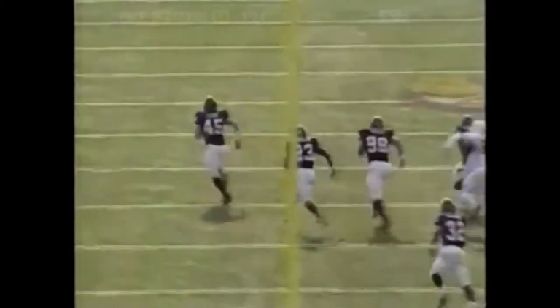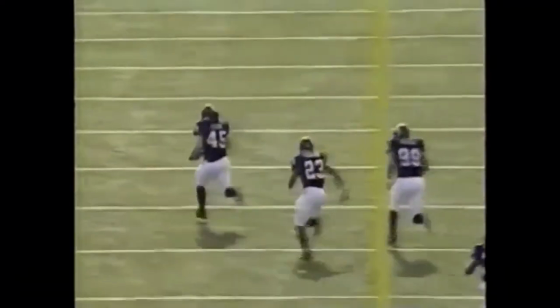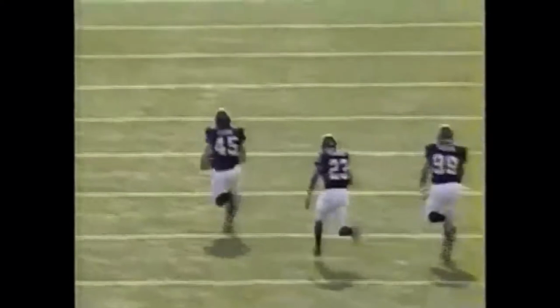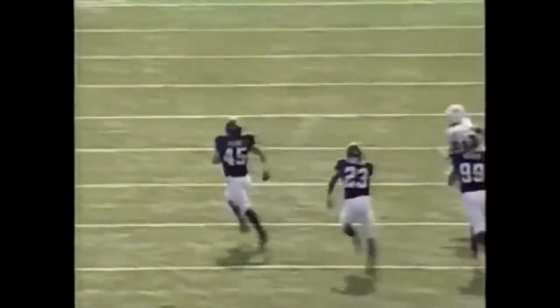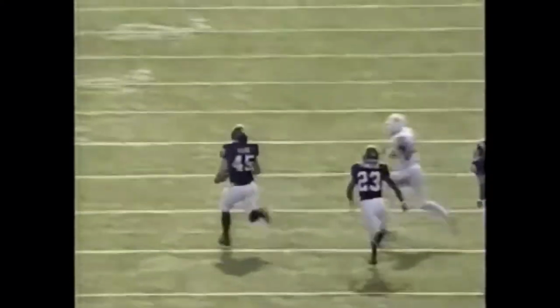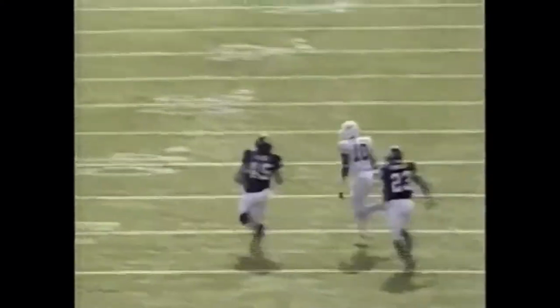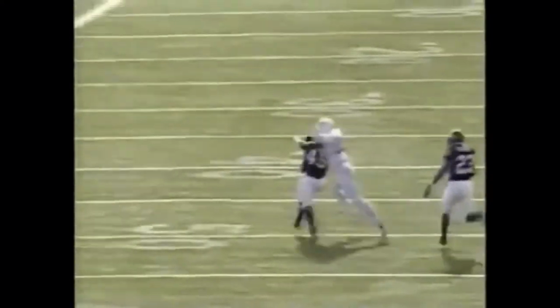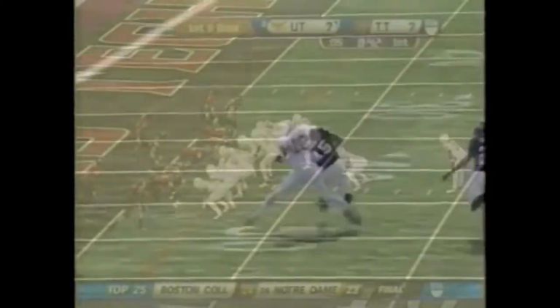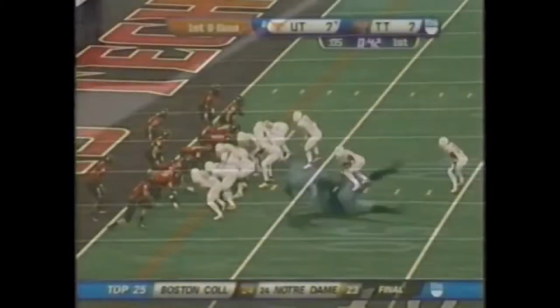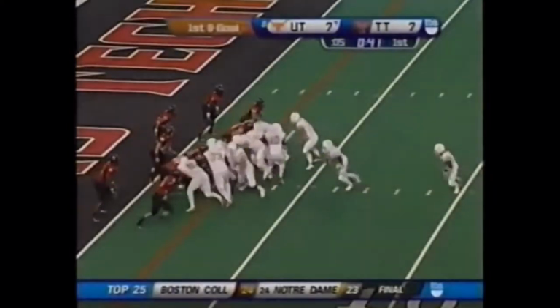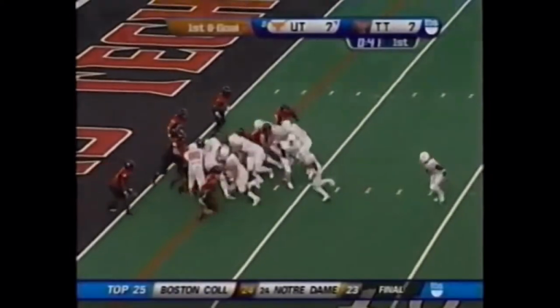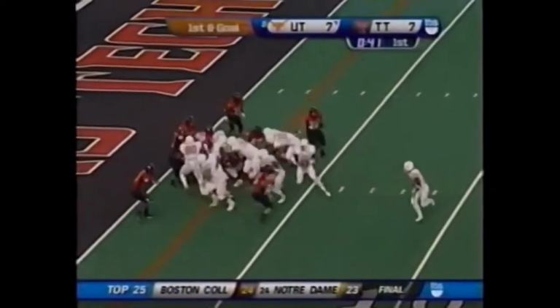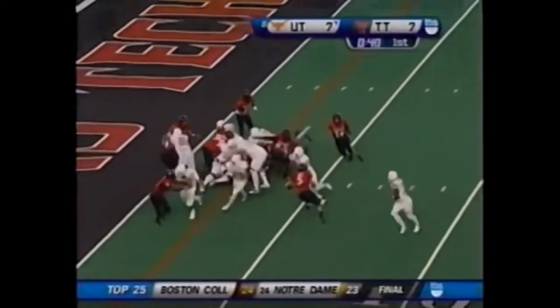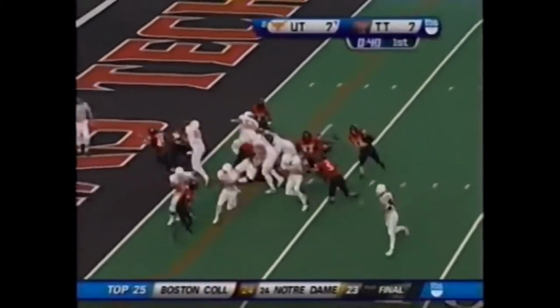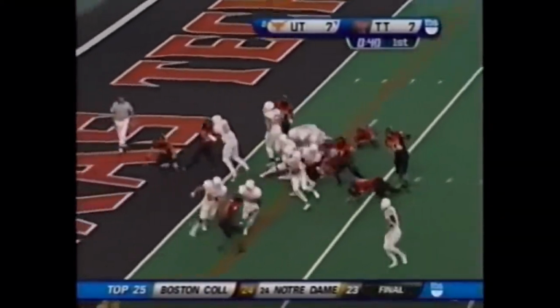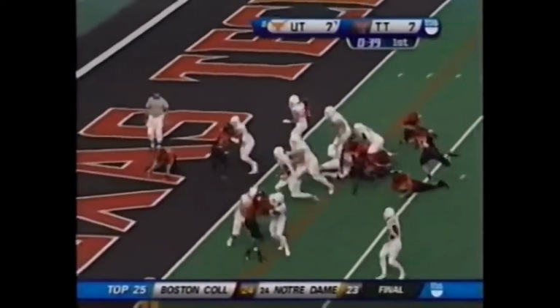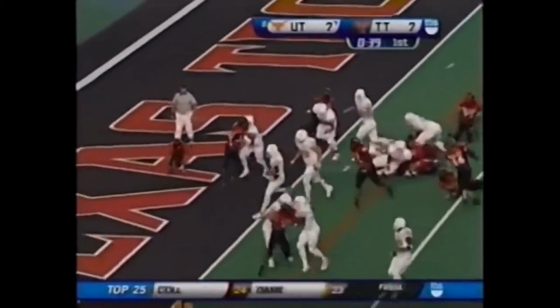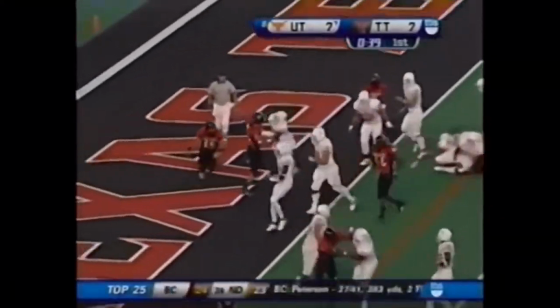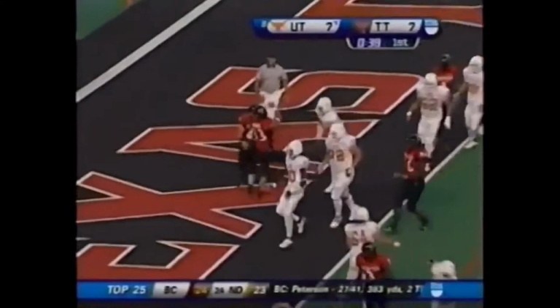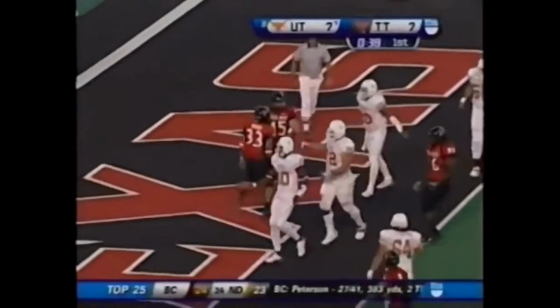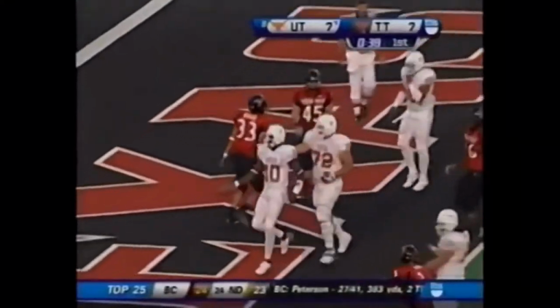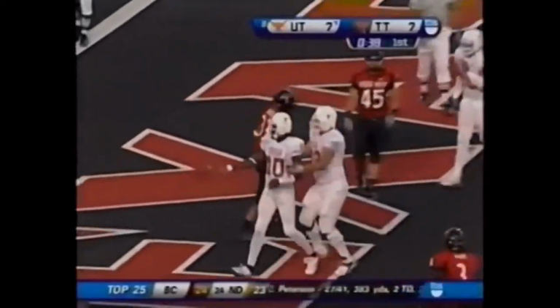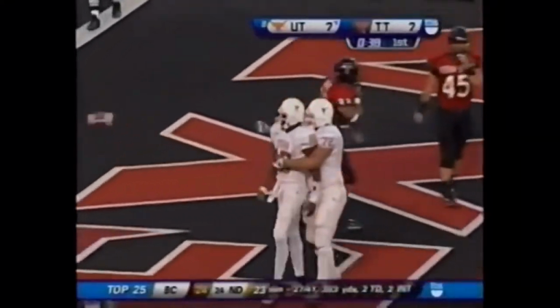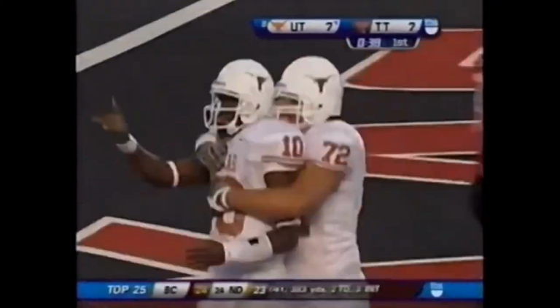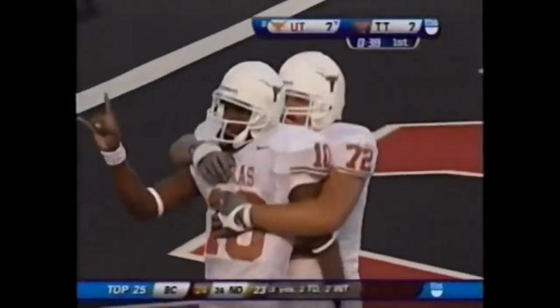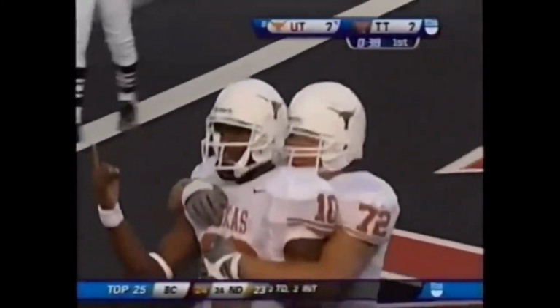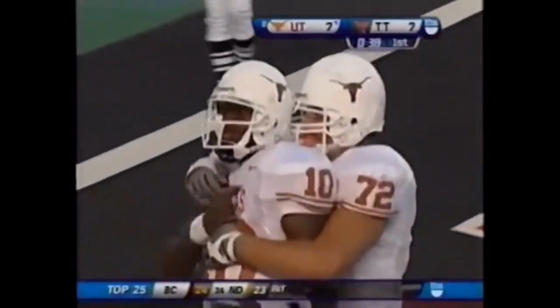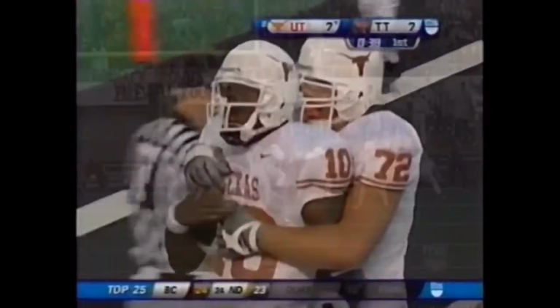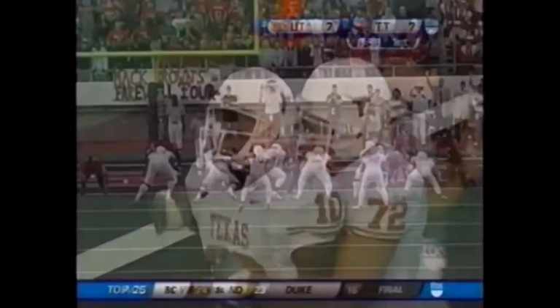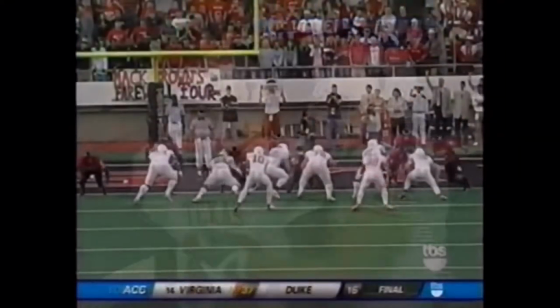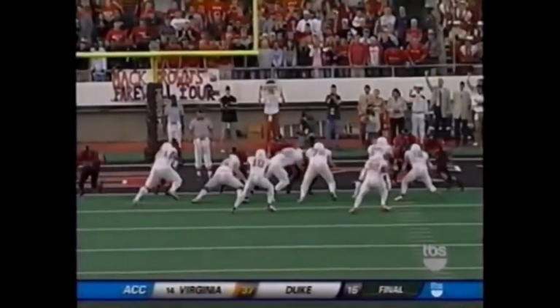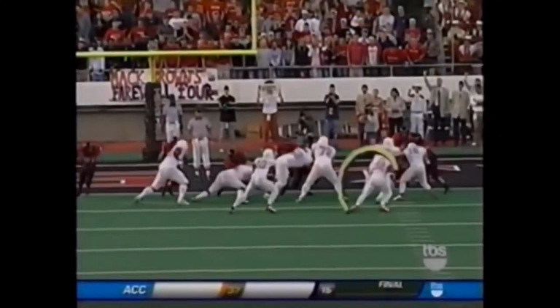The backside linebacker has the doubling — Thomas in motion. Young looks to keep it. His second touchdown of the night, running and throwing the football.